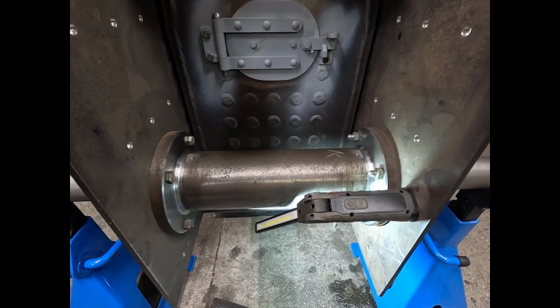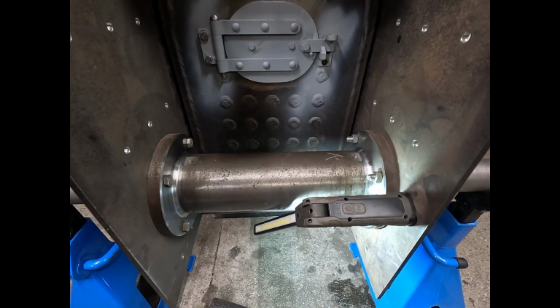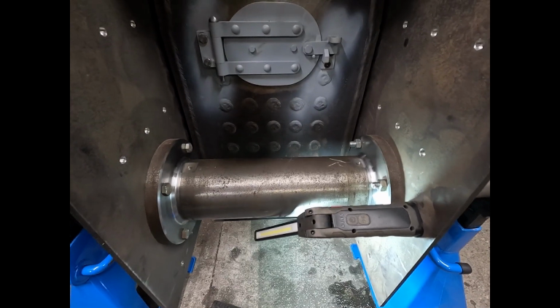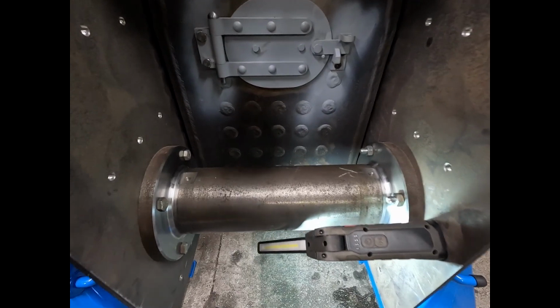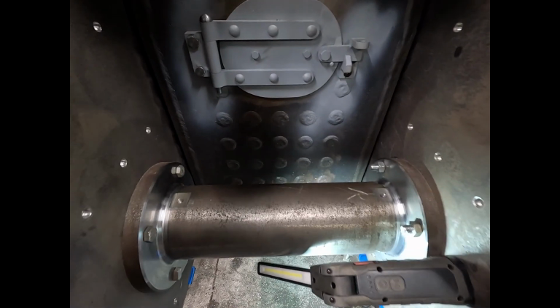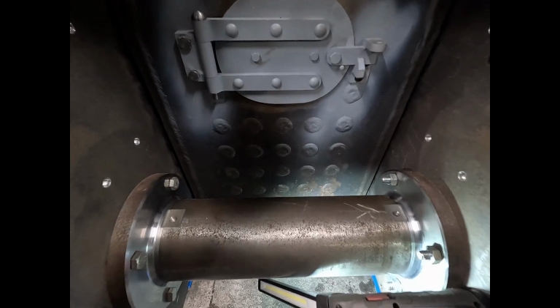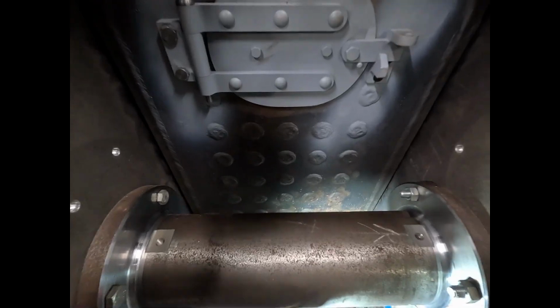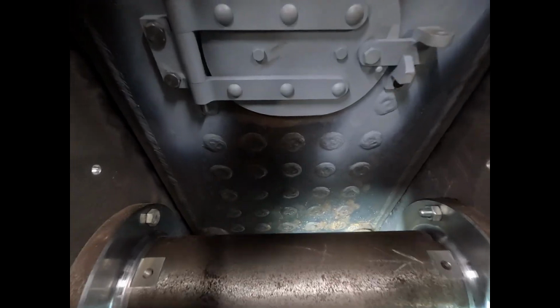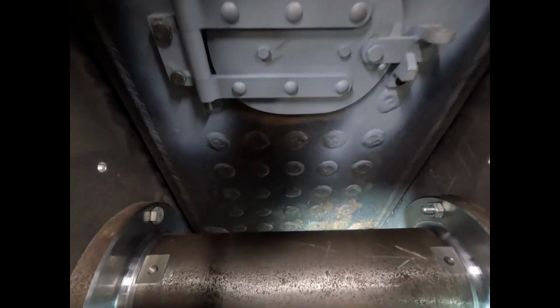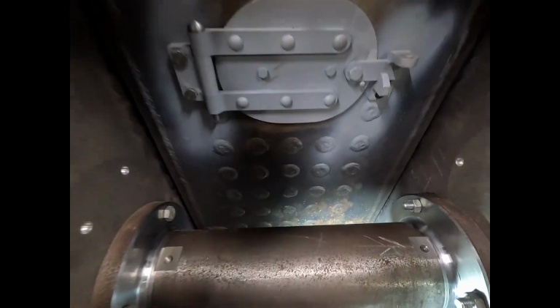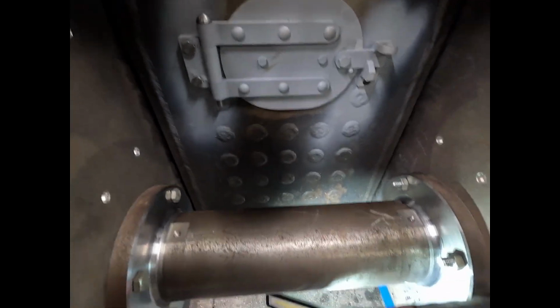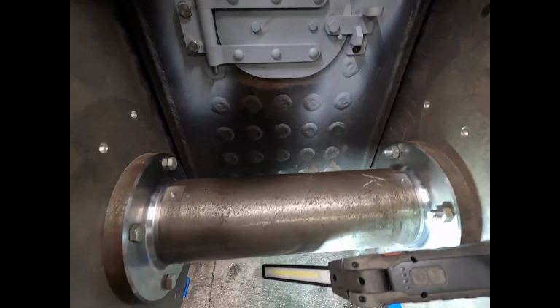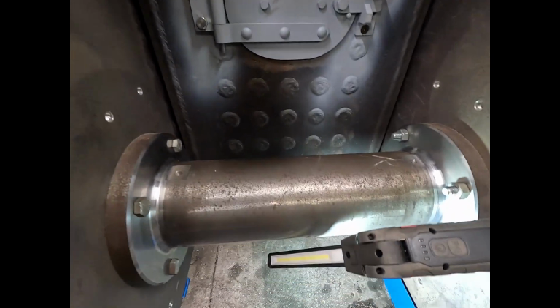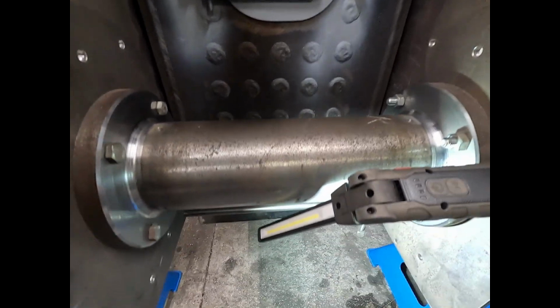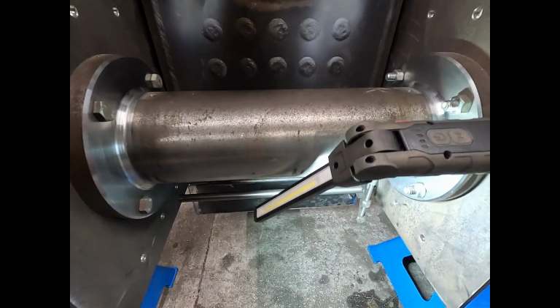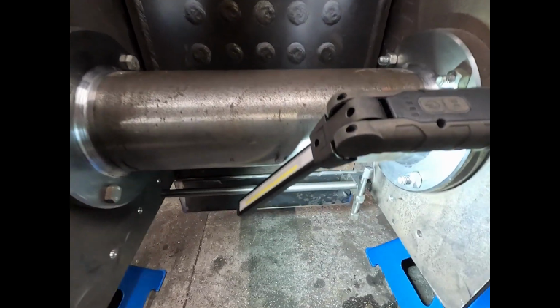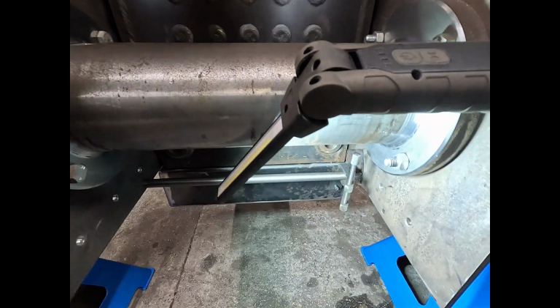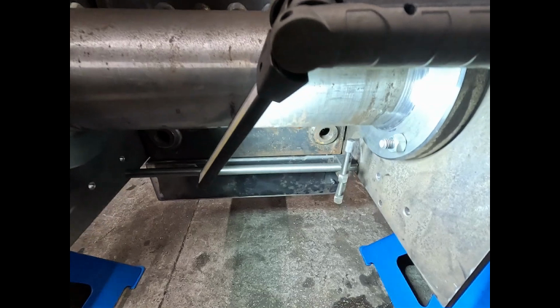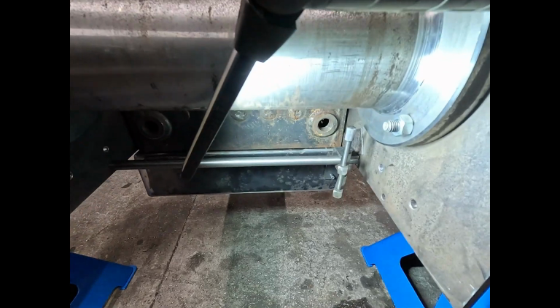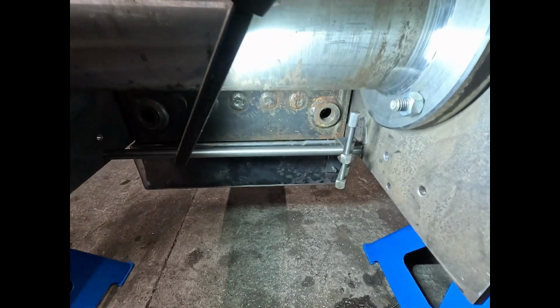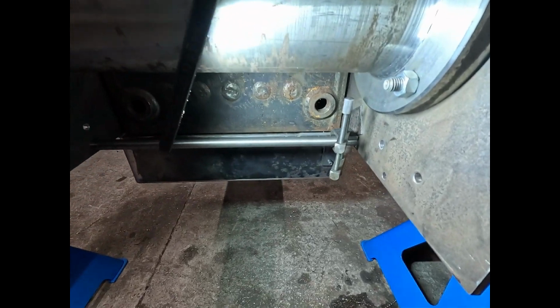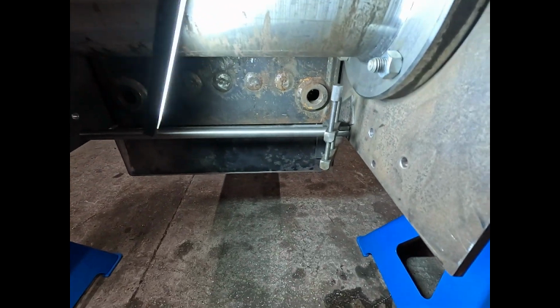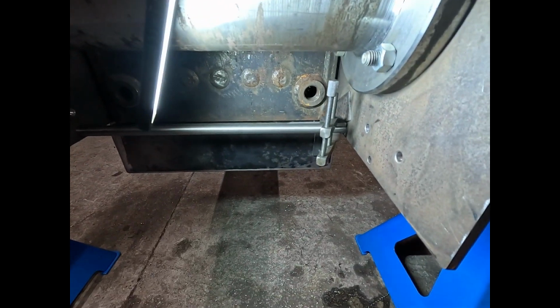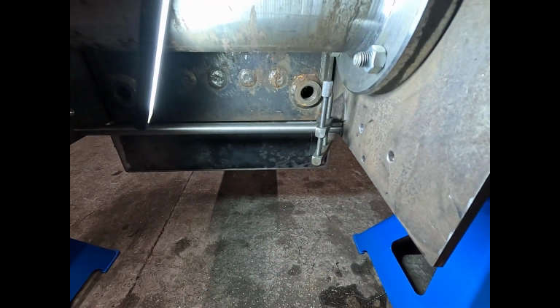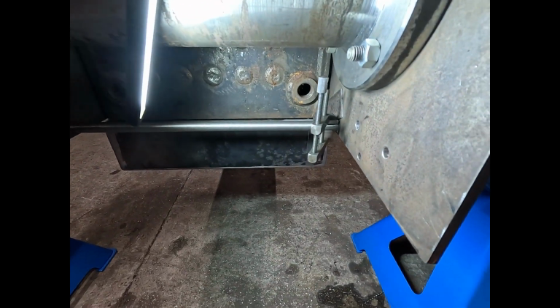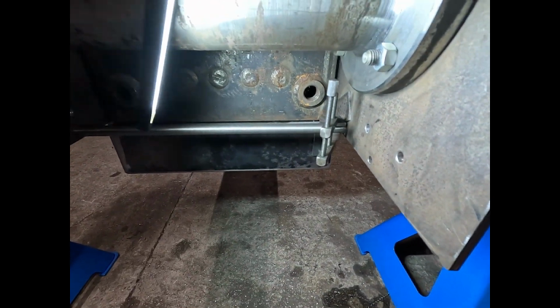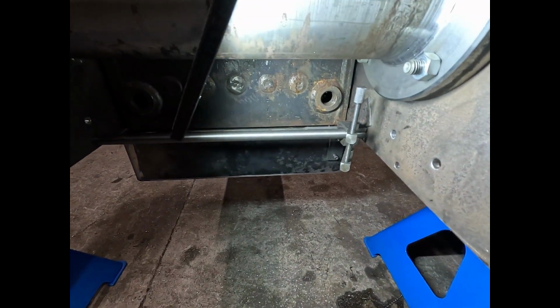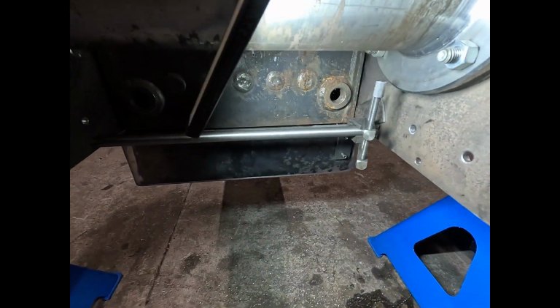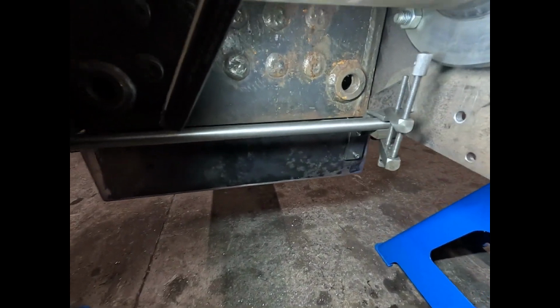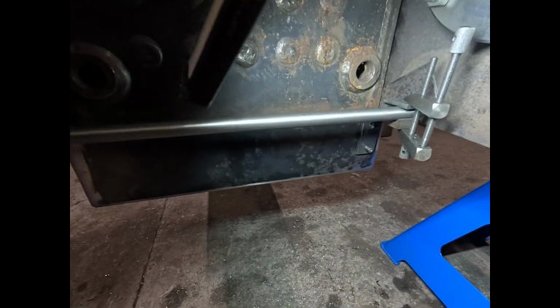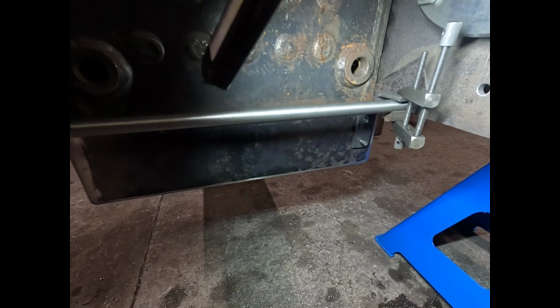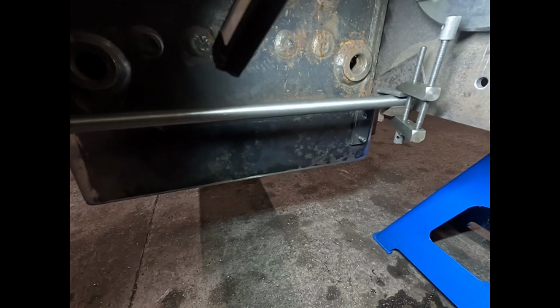Just drilling down over the ash pan, the brackets are holding the pan in place.